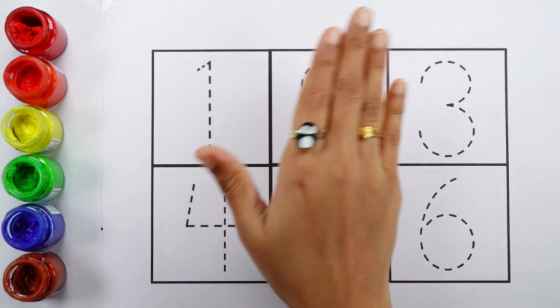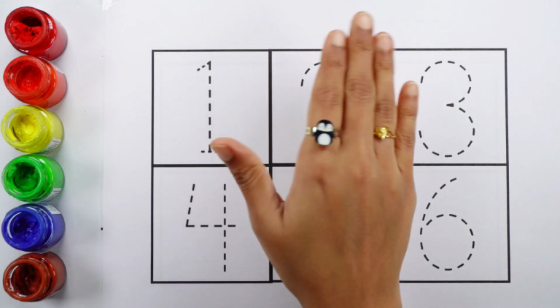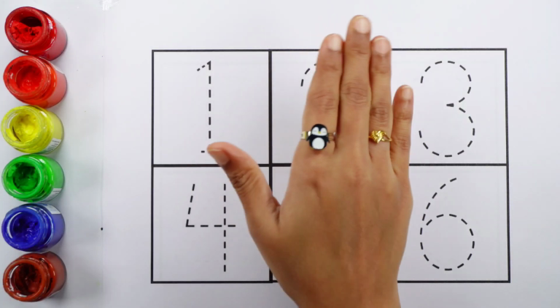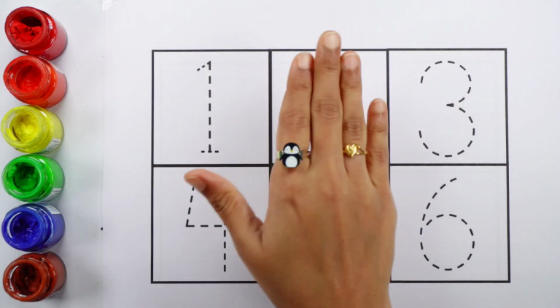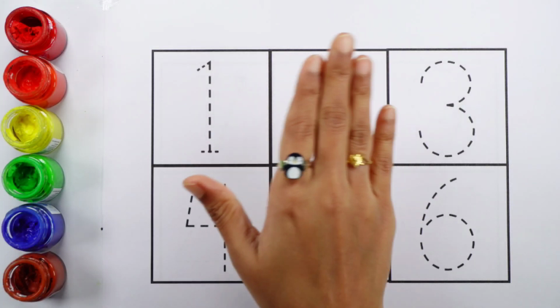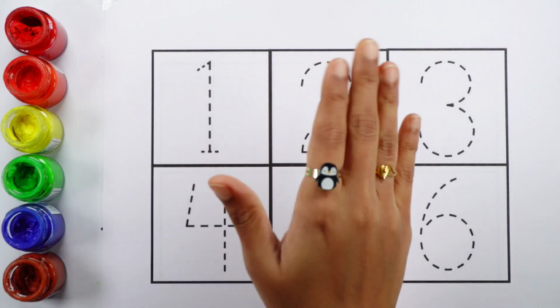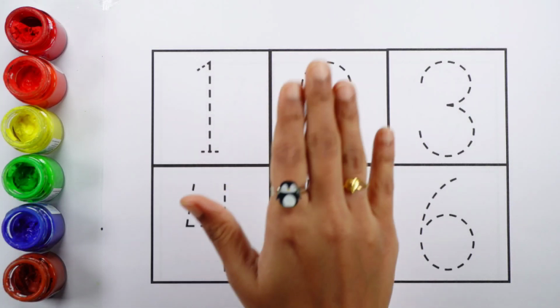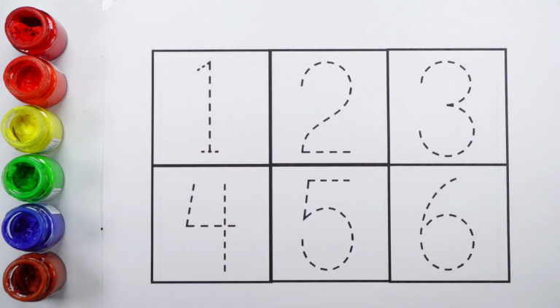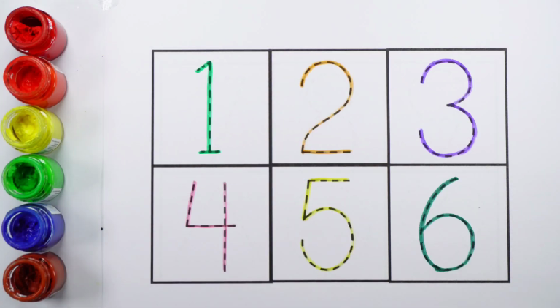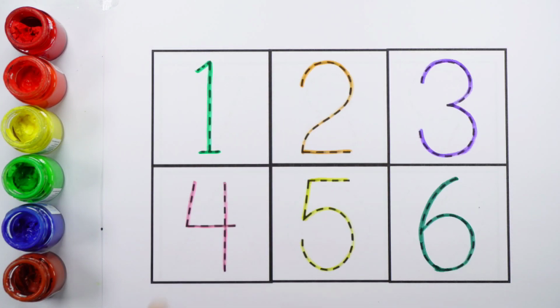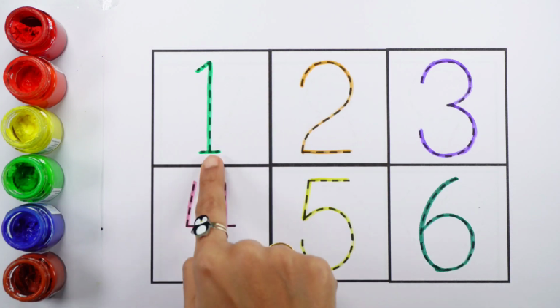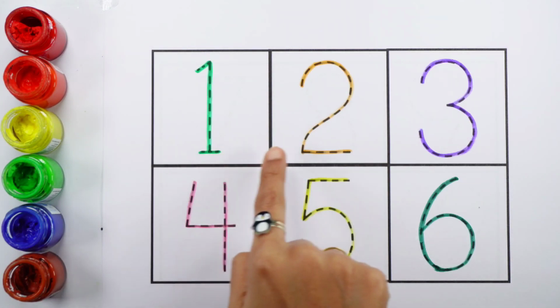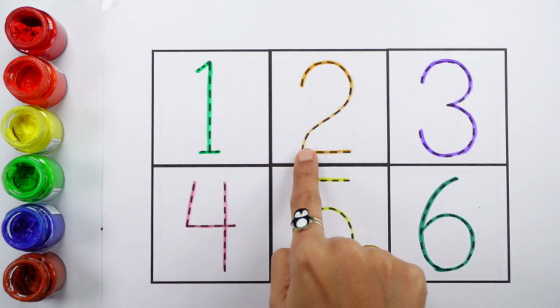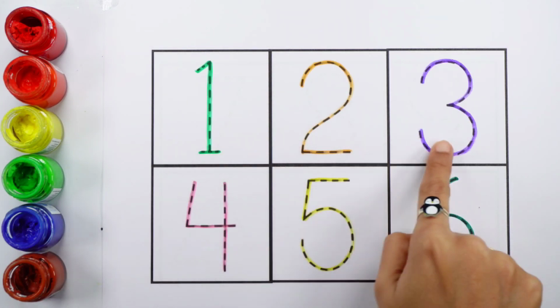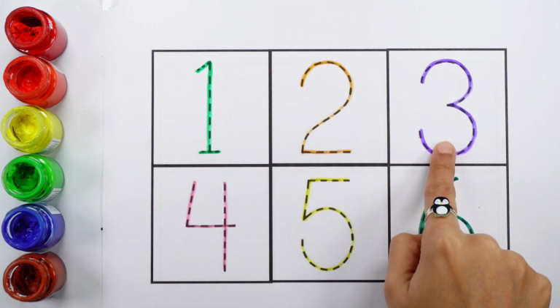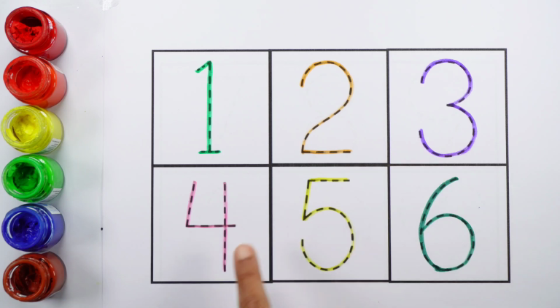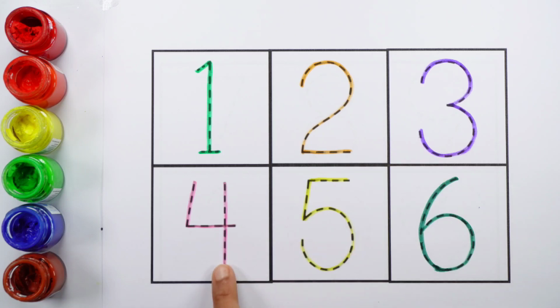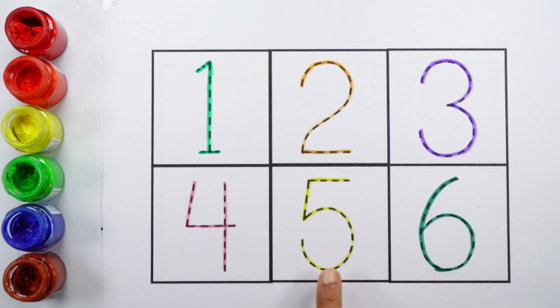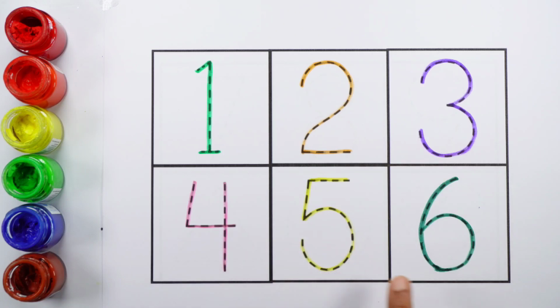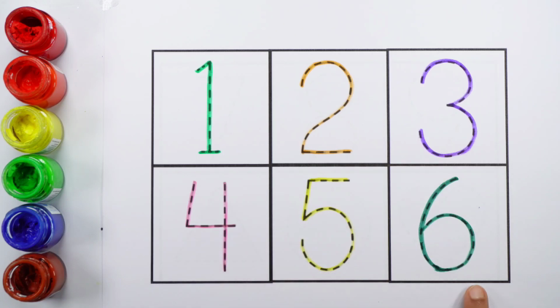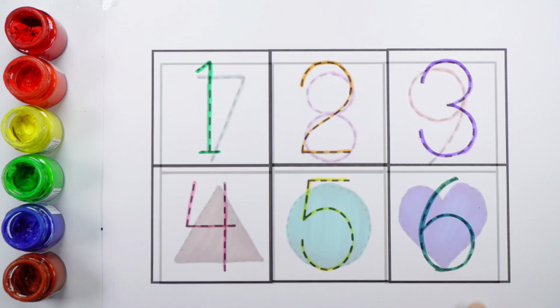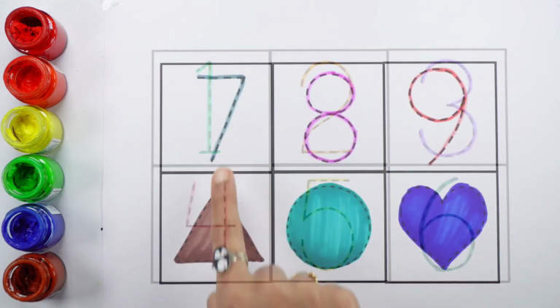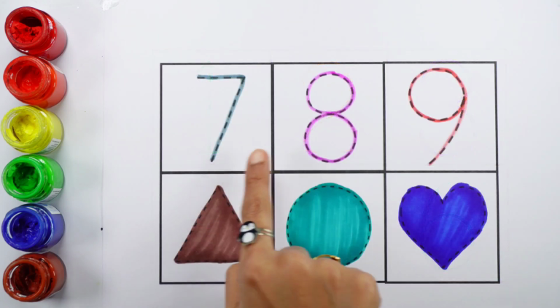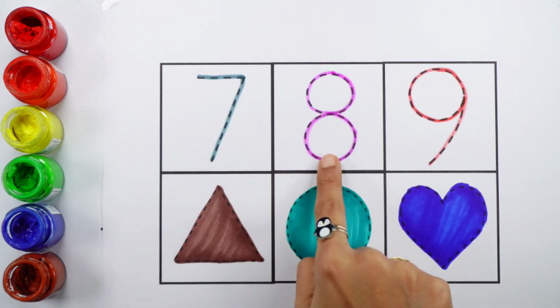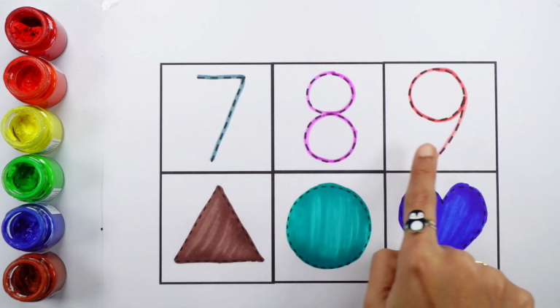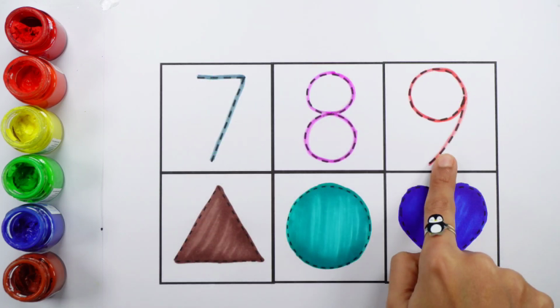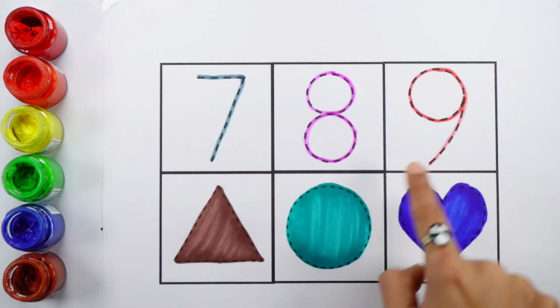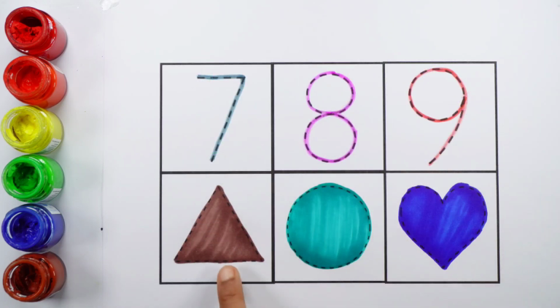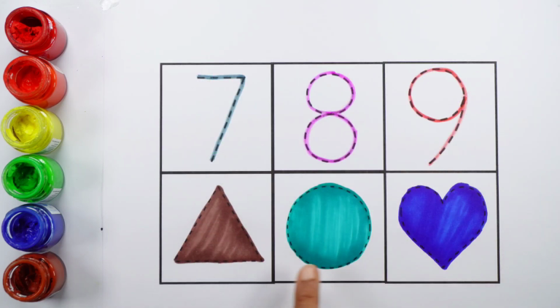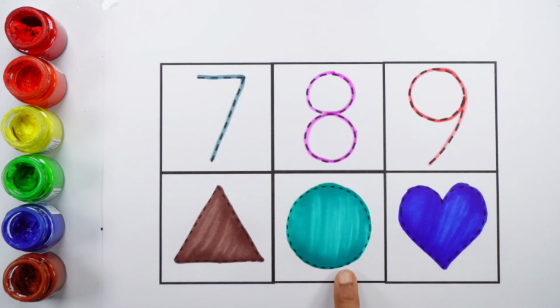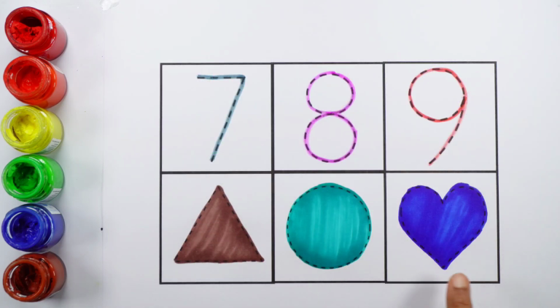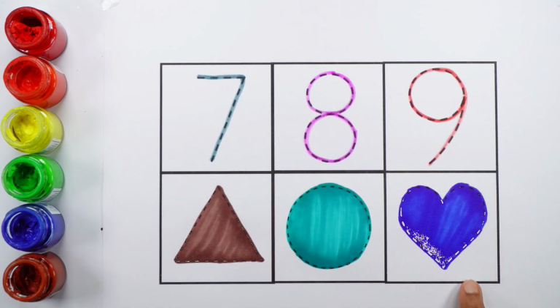Hello guys! One, two, three, four, five, six, seven, eight, nine. Triangle, circle, heart.